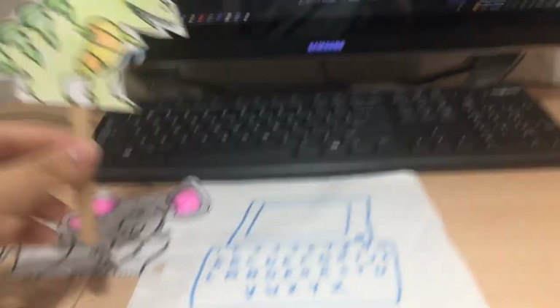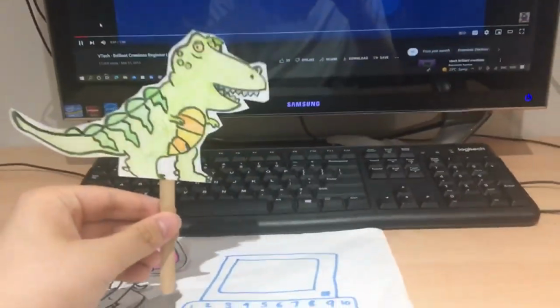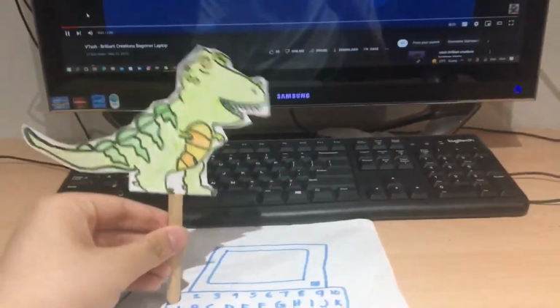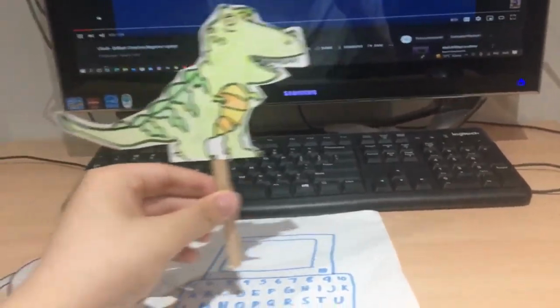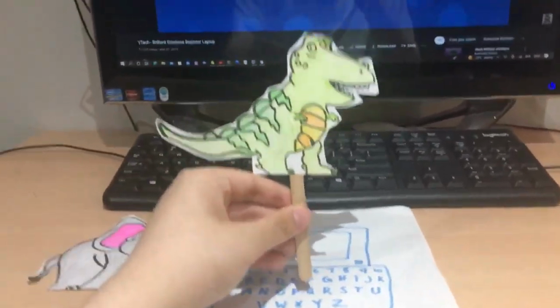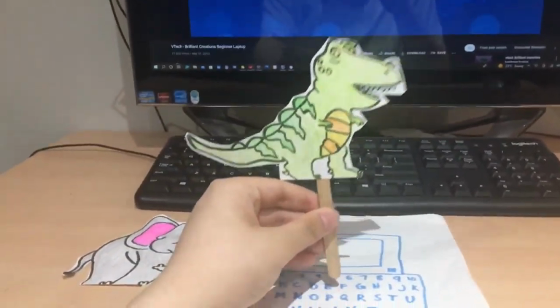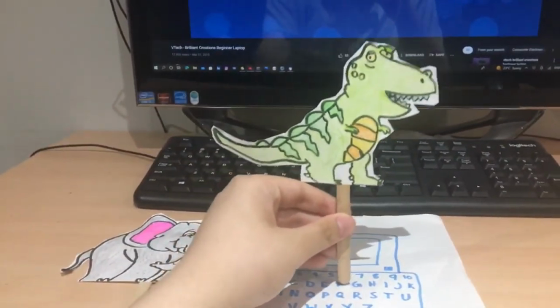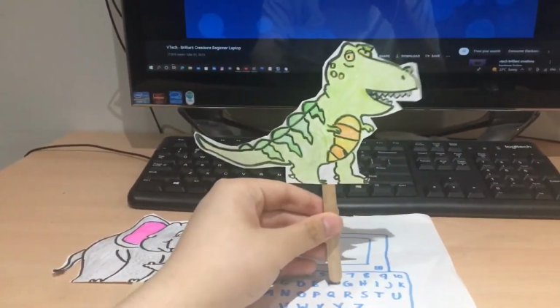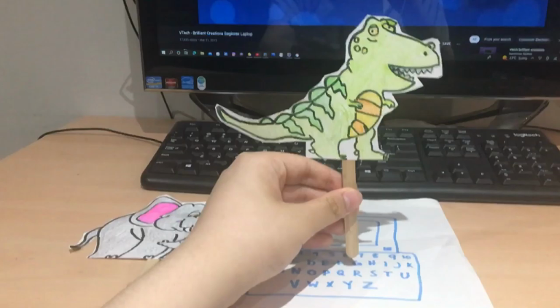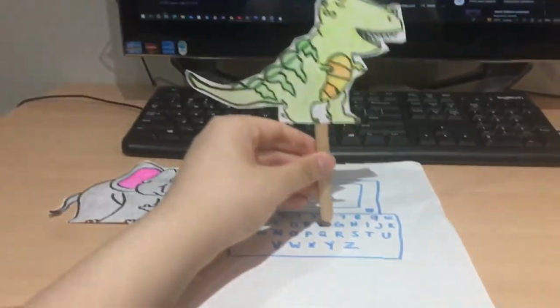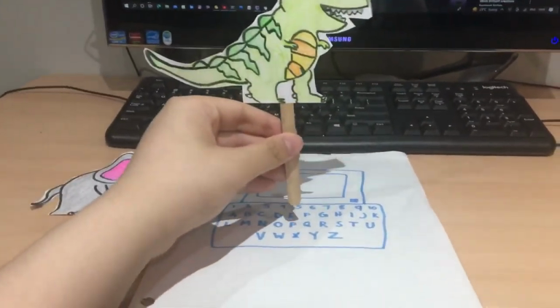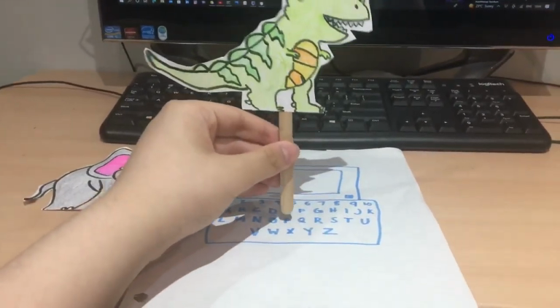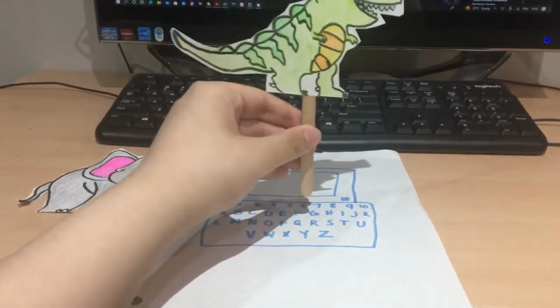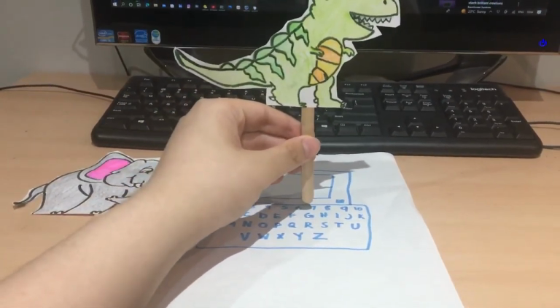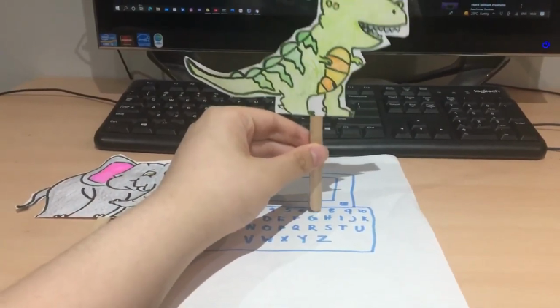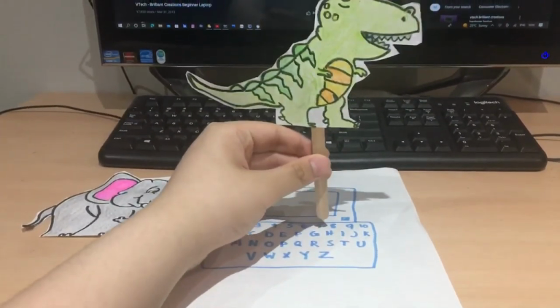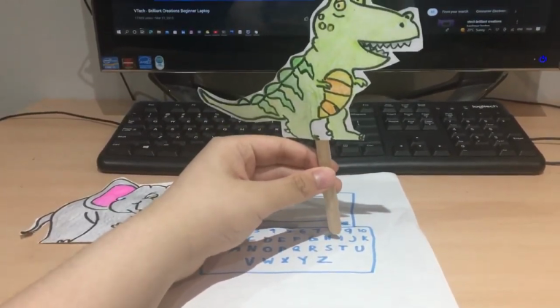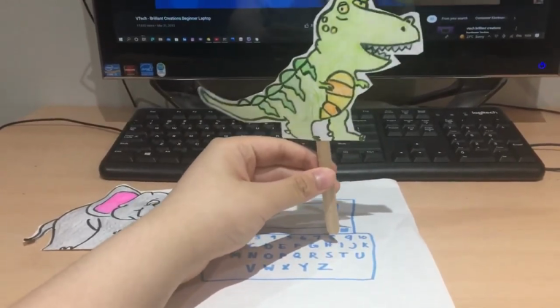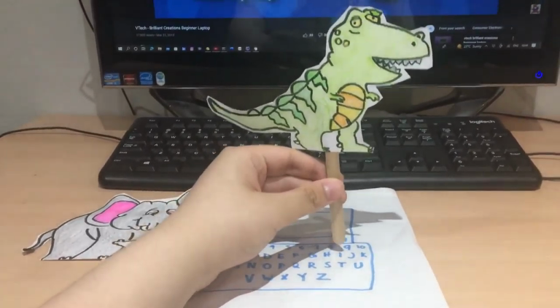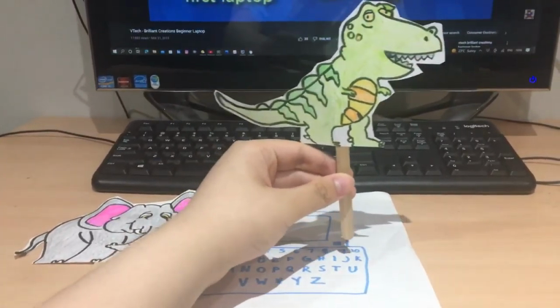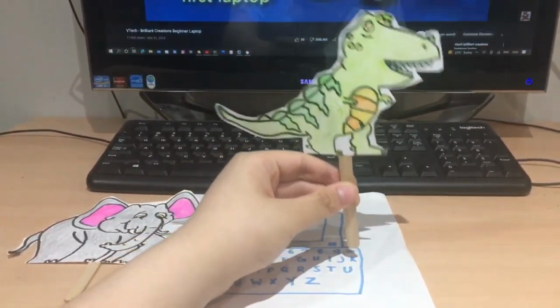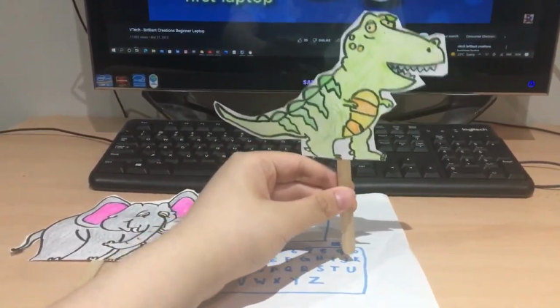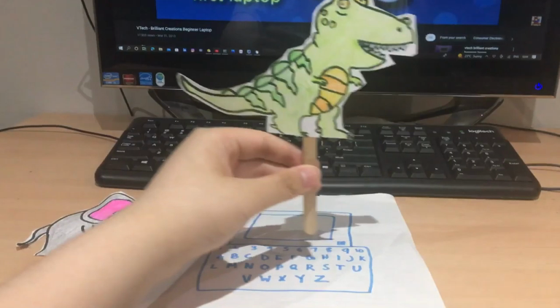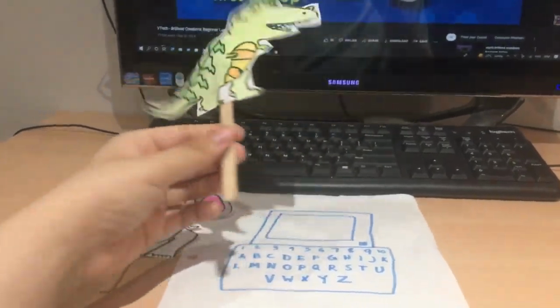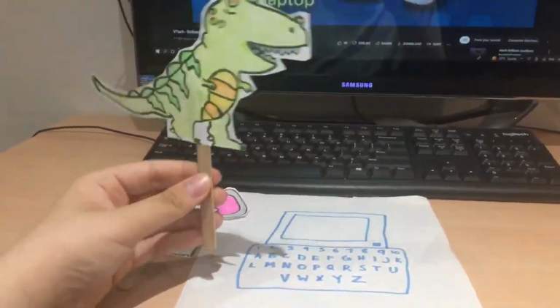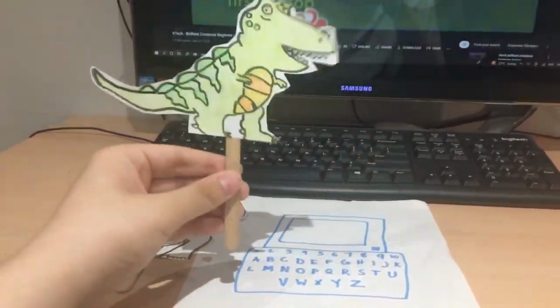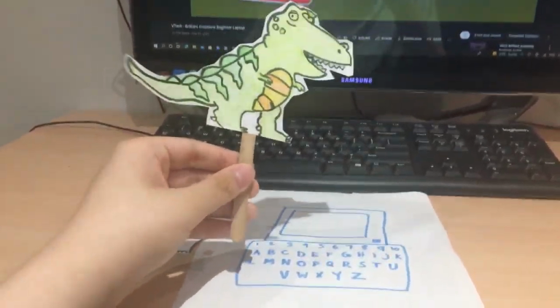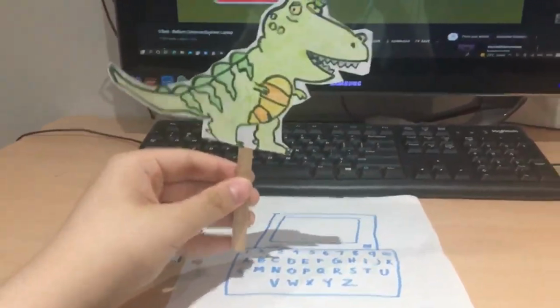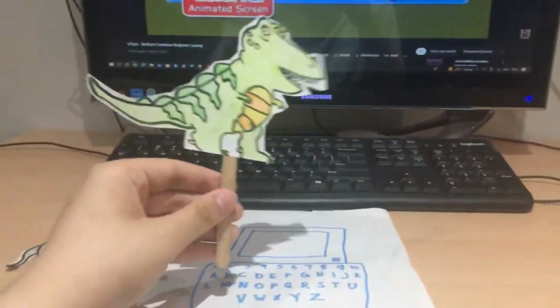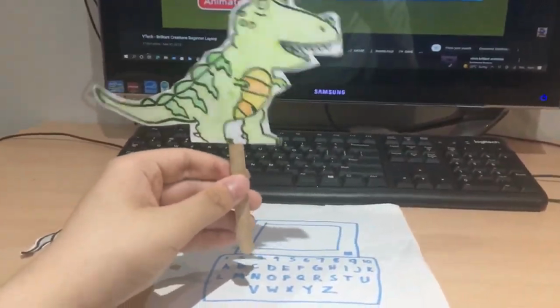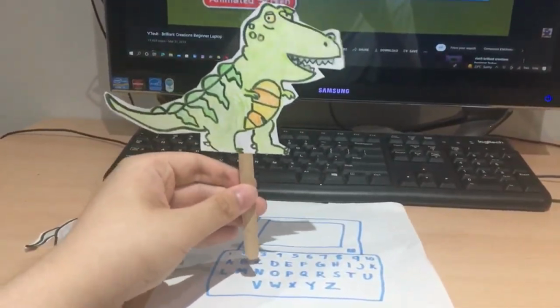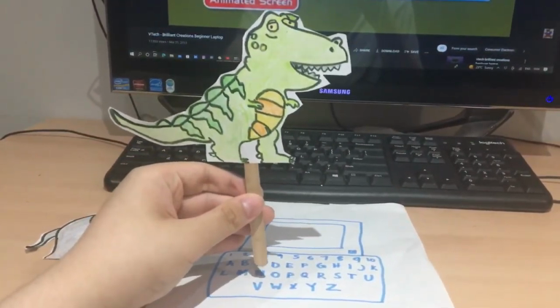Point and click your way to learning fun with the Brilliant Creations Beginner Laptop. This innovative learning computer features a vivid color LCD screen for the first time.